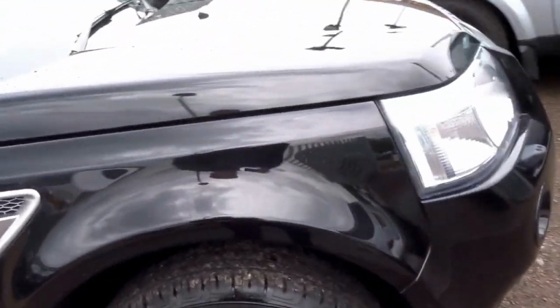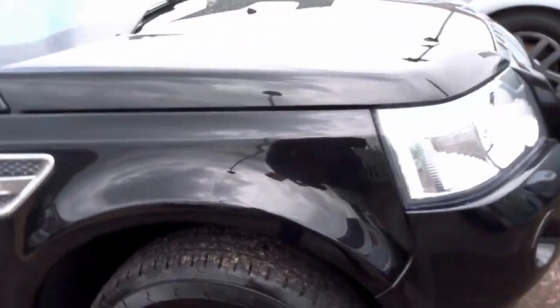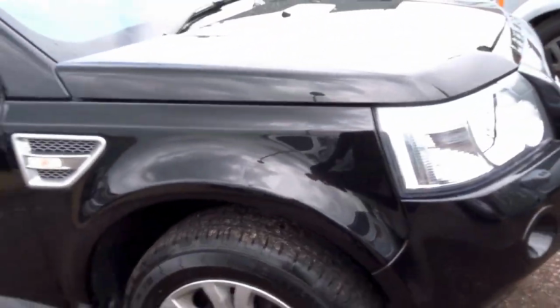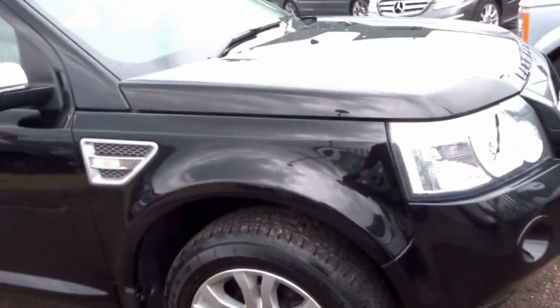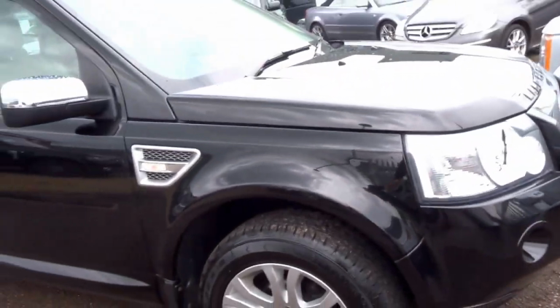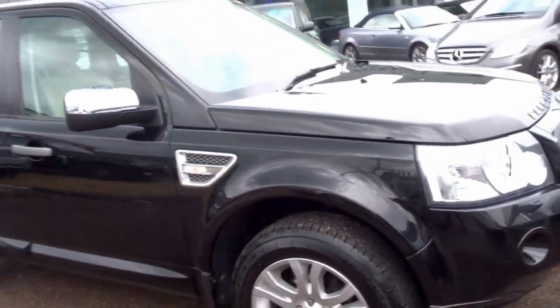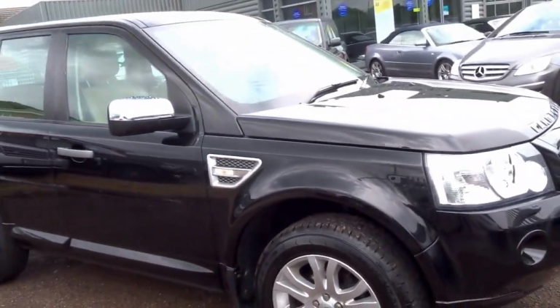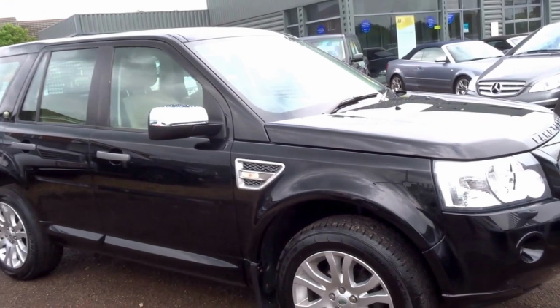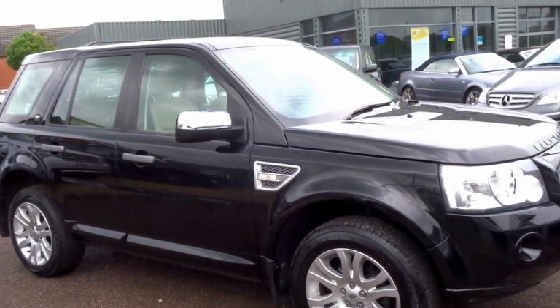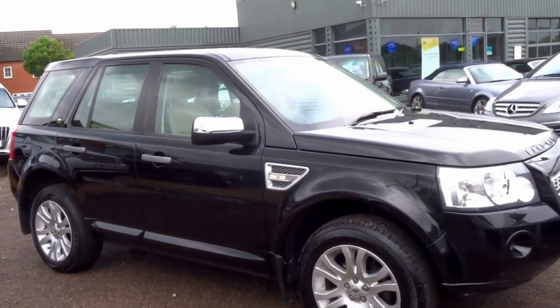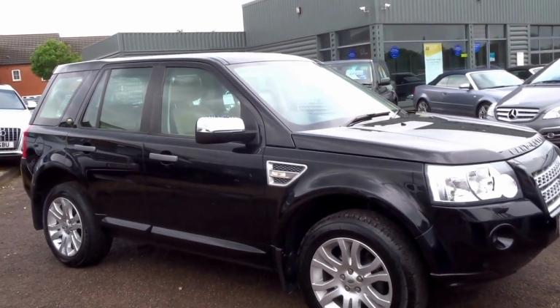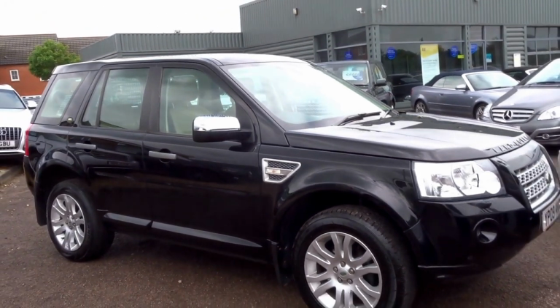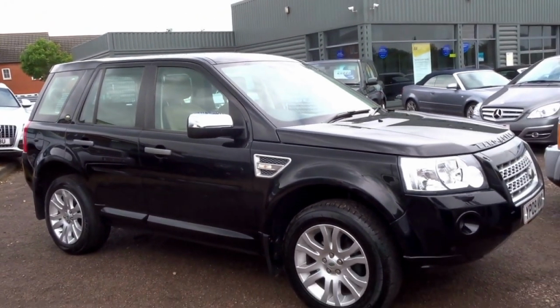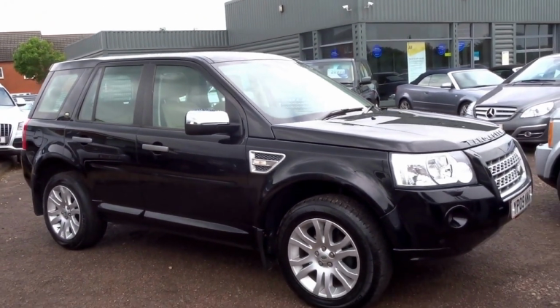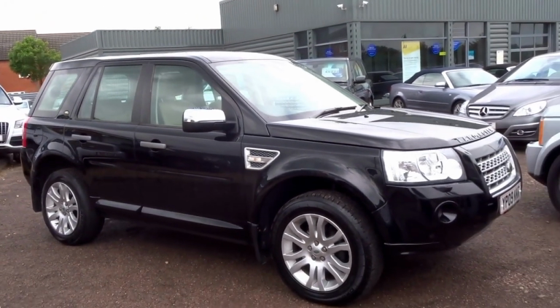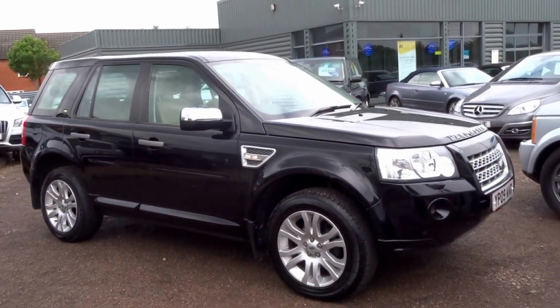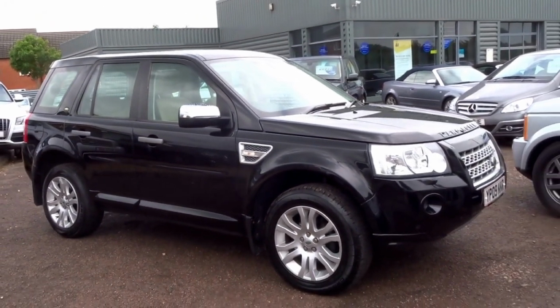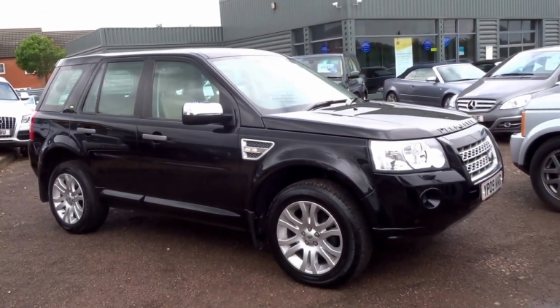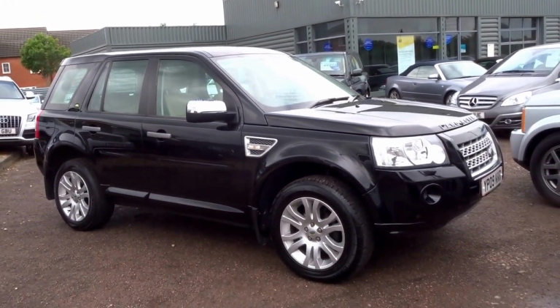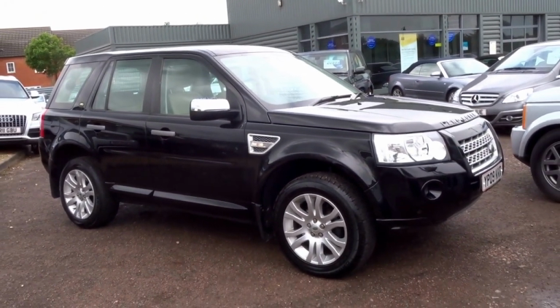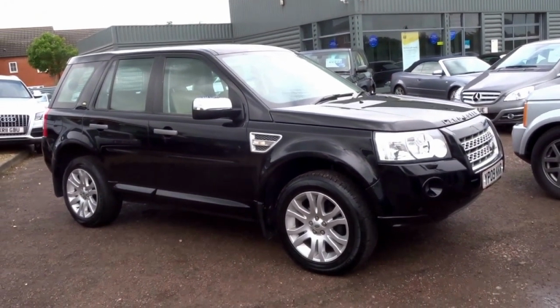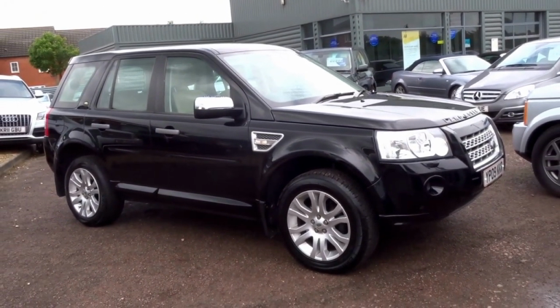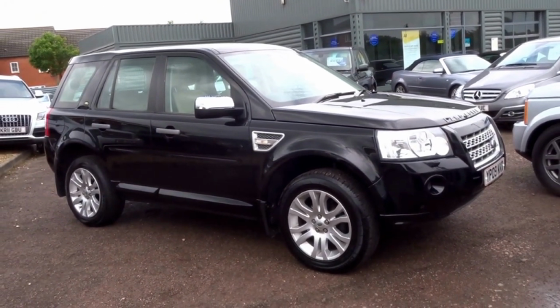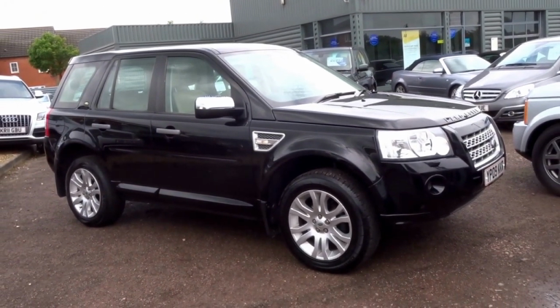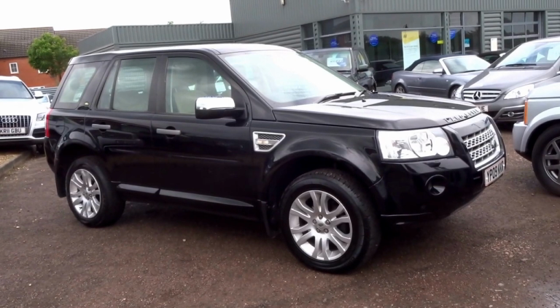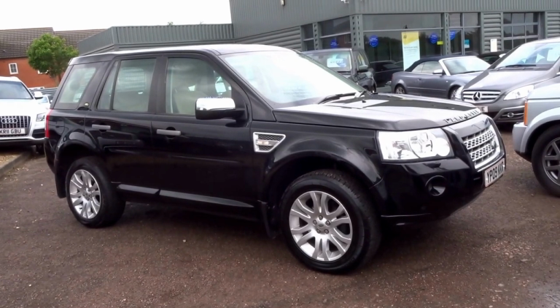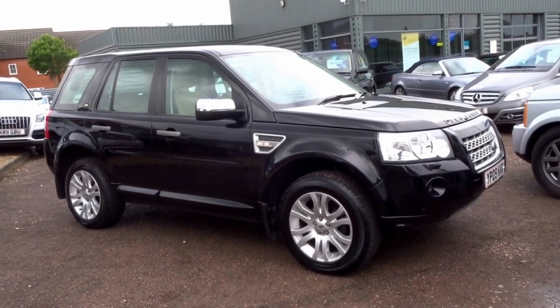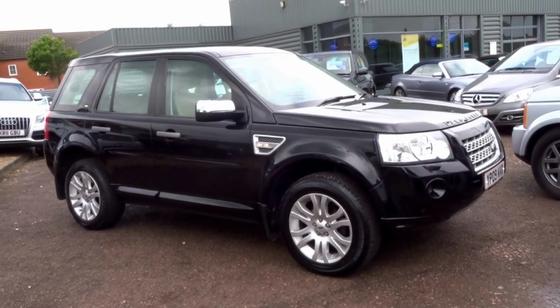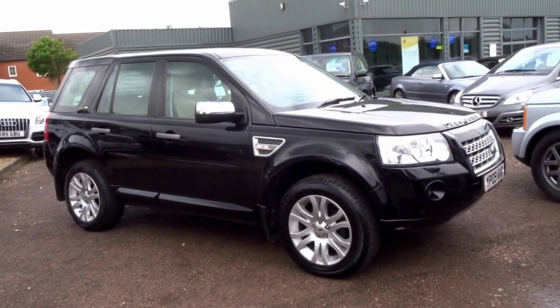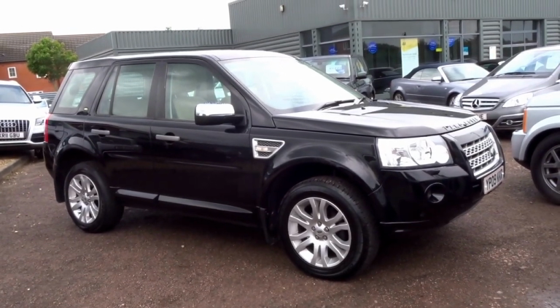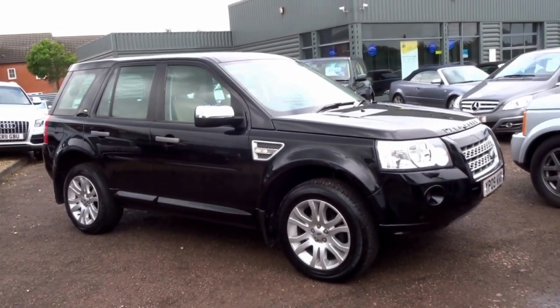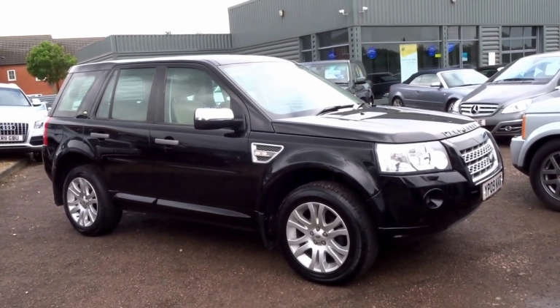If you'd like to arrange a test drive in this vehicle, give us a call — our number is 01926 267813. My name is George, I will speak to you soon, thank you.